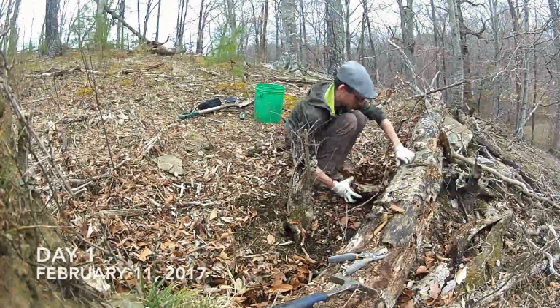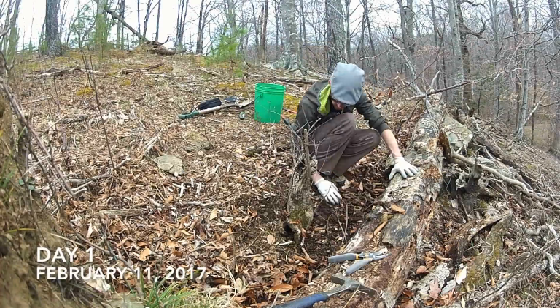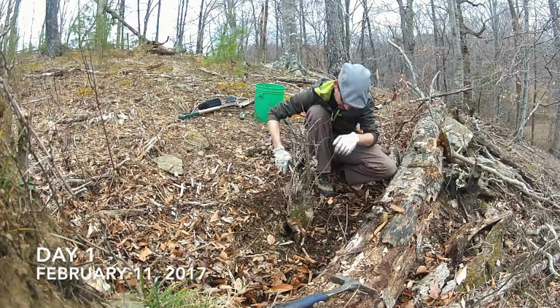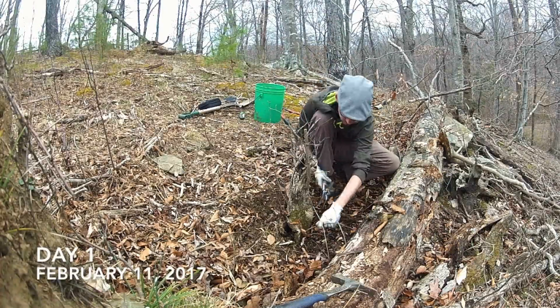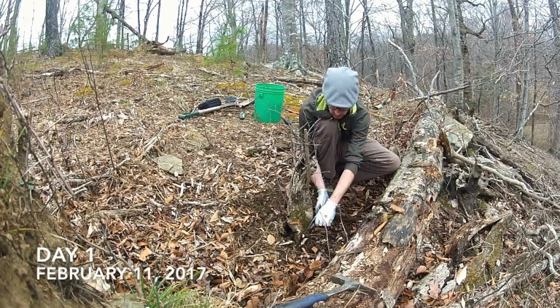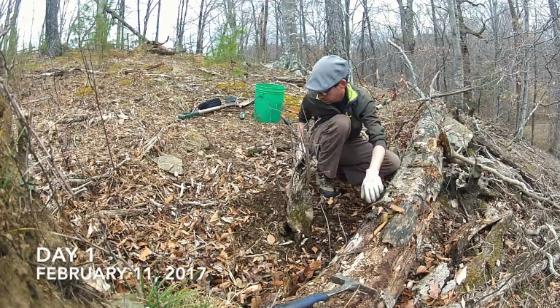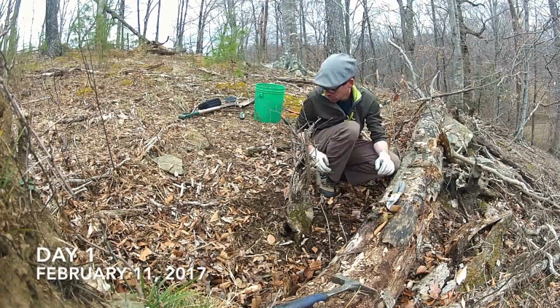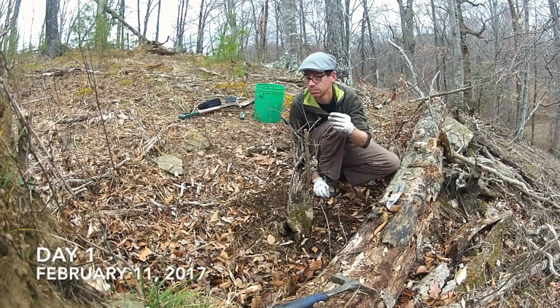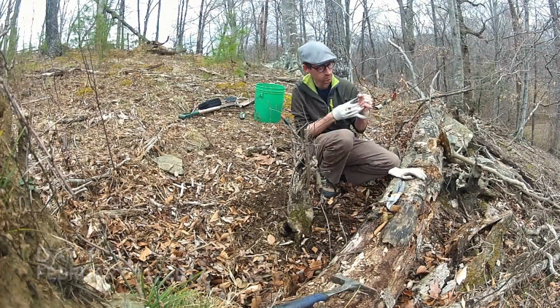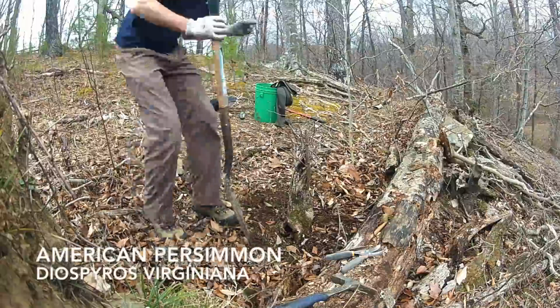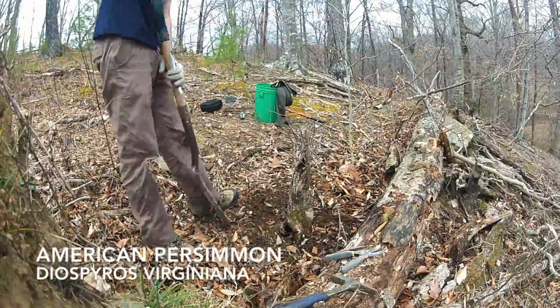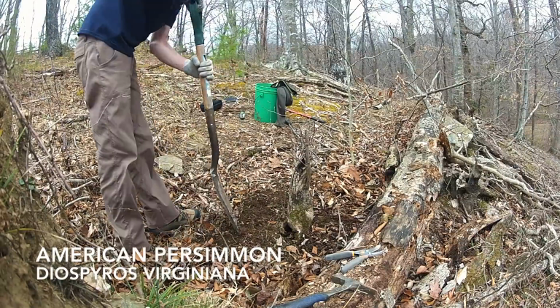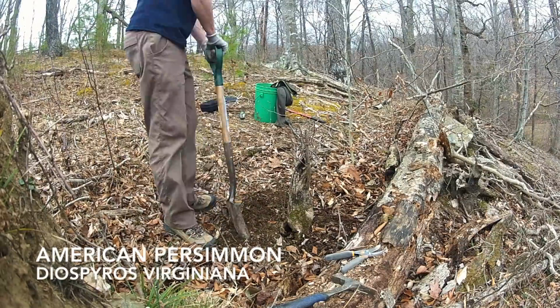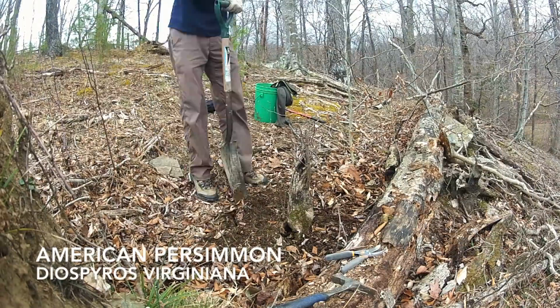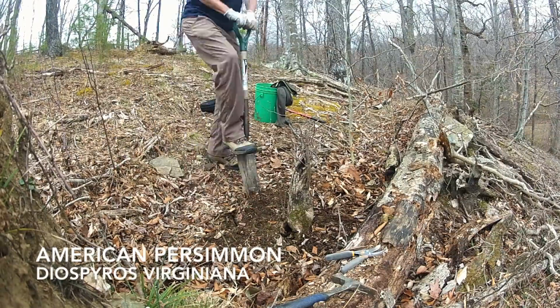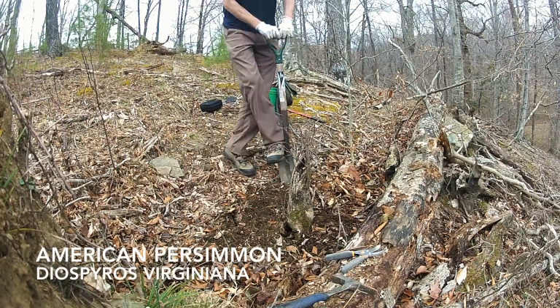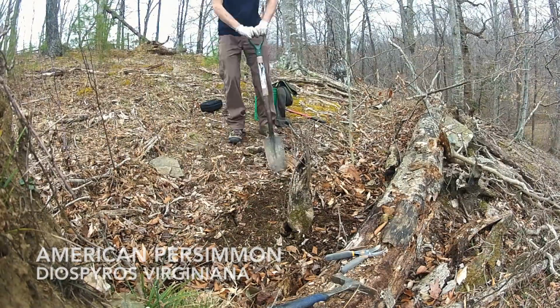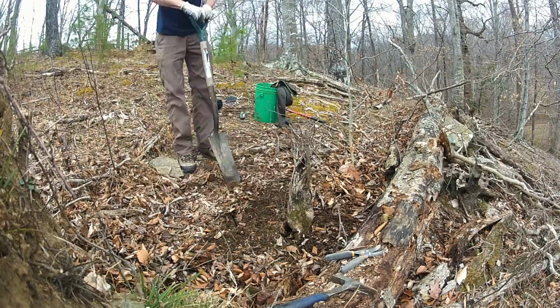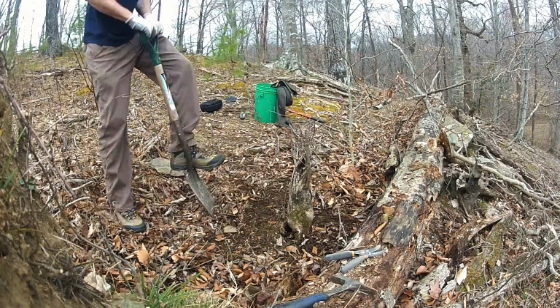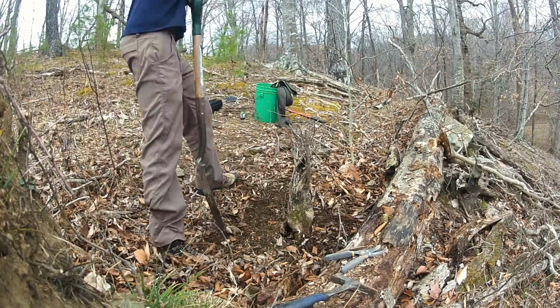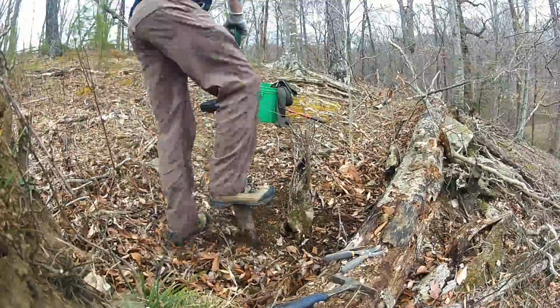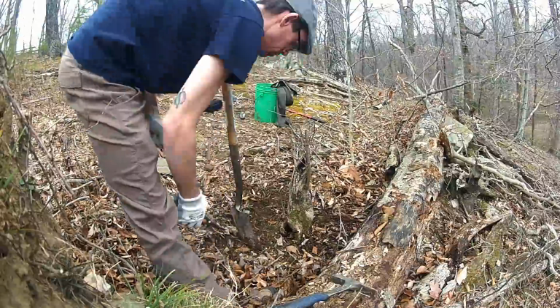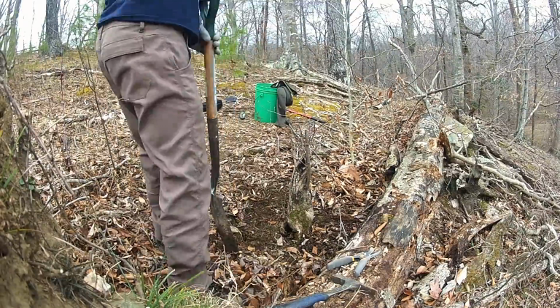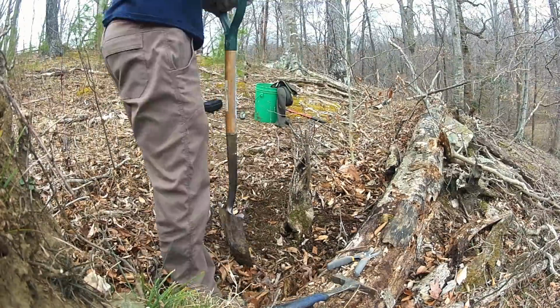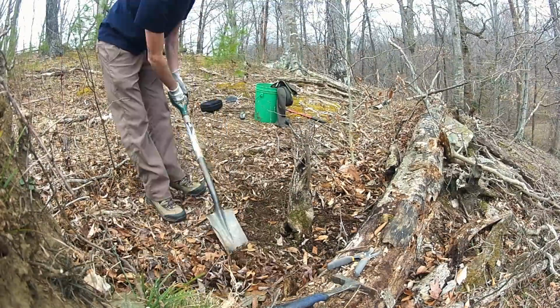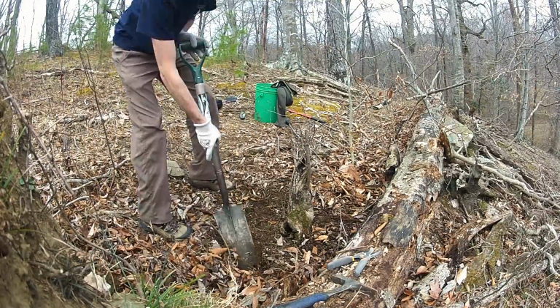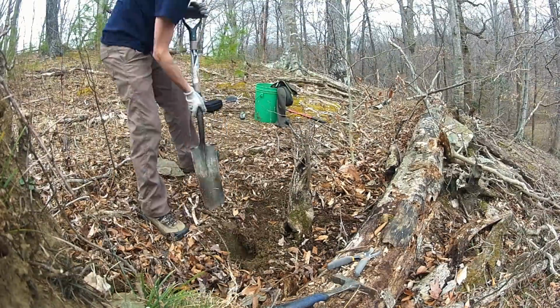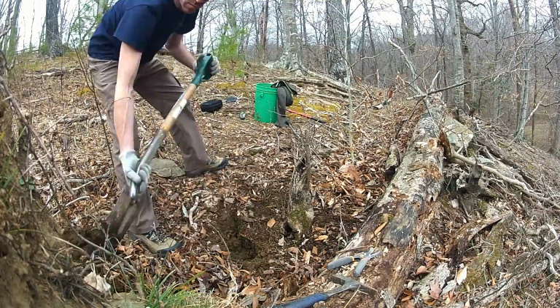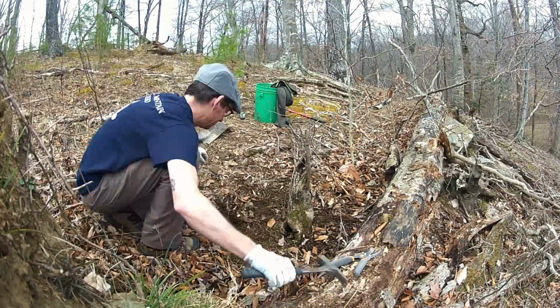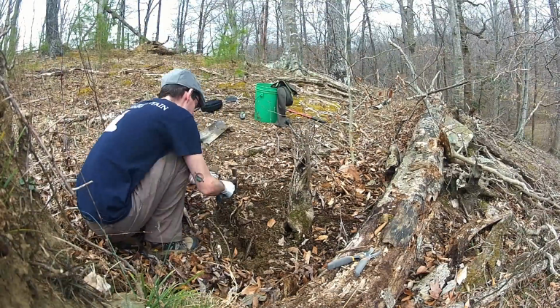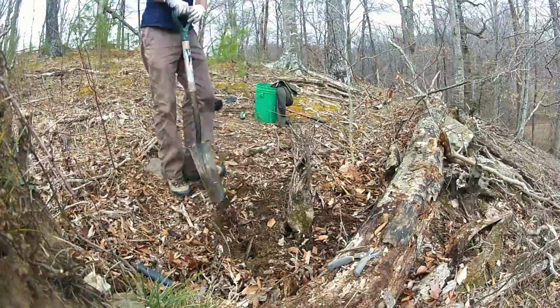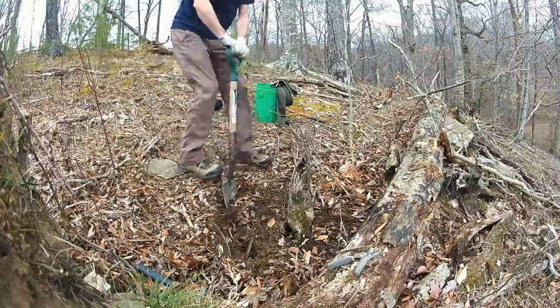Two years ago I found a persimmon stump while walking the fence line of my farm. A large dead tree on the ground had broken this guy when it toppled over. The damaged tree looked like prime bonsai material. Little did I realize how much work it would take.